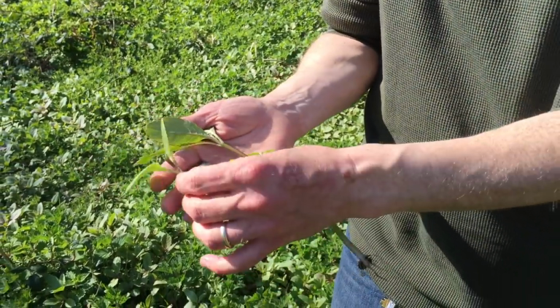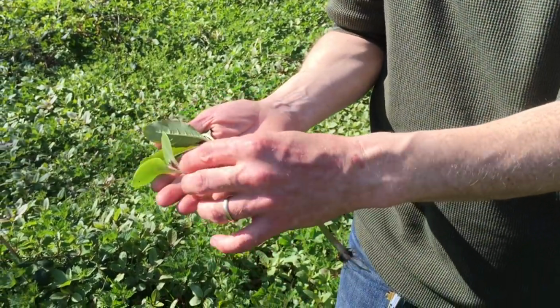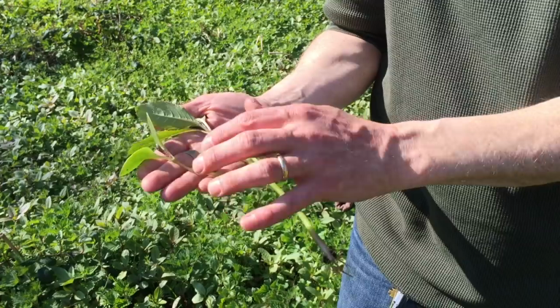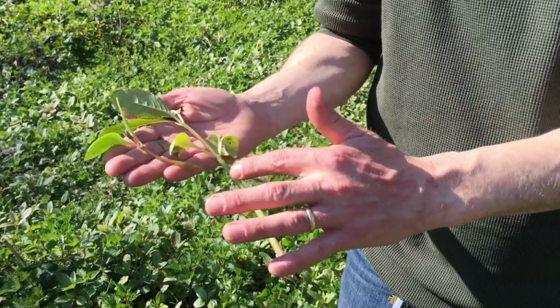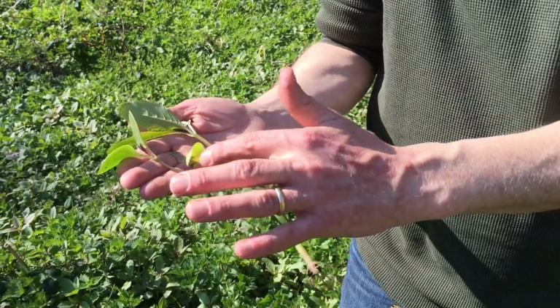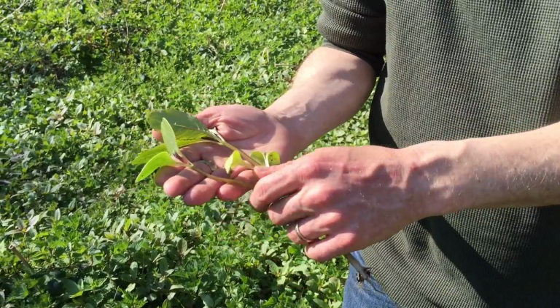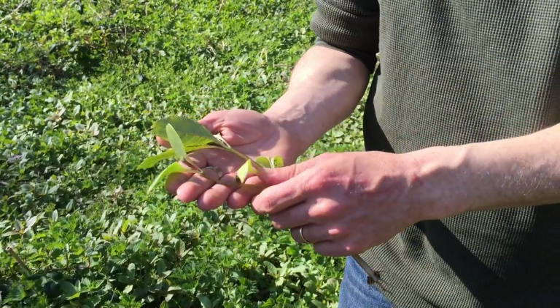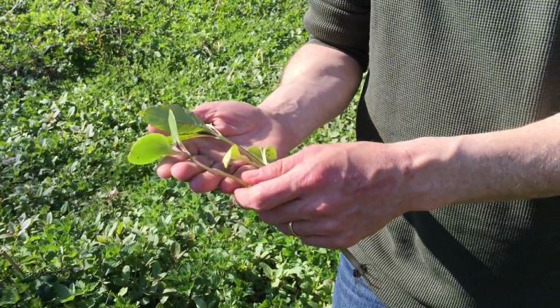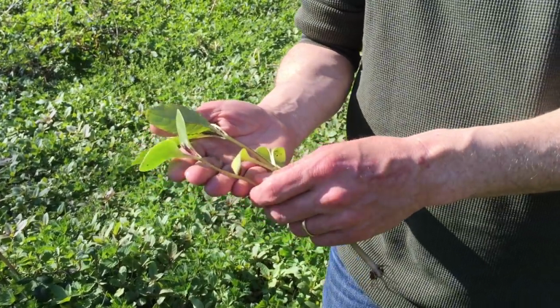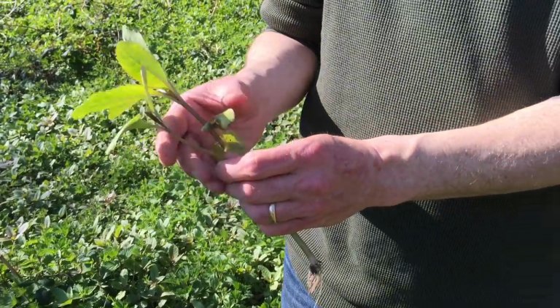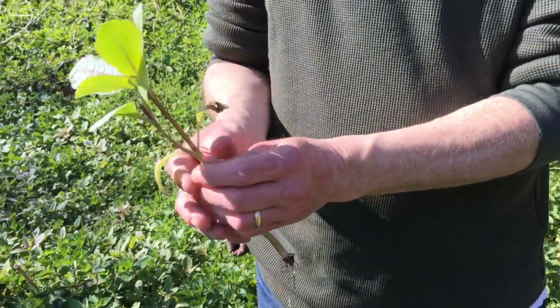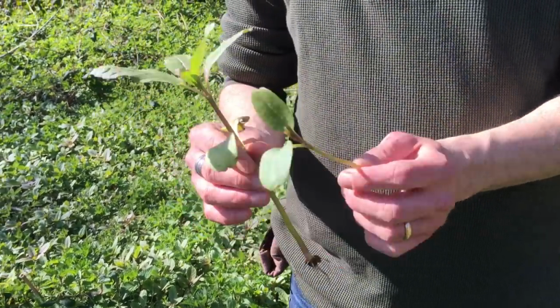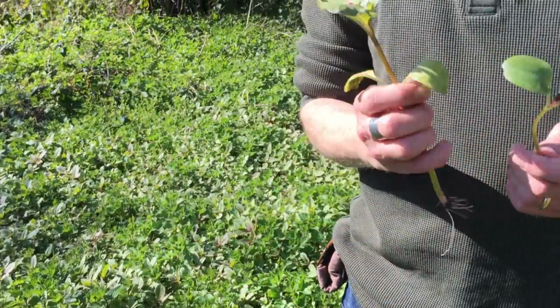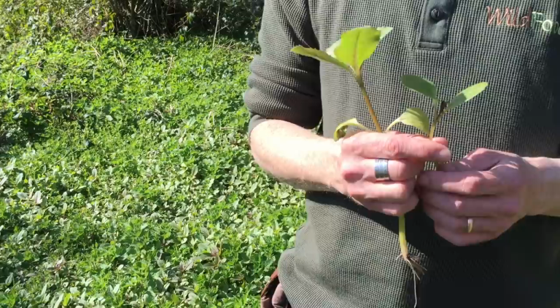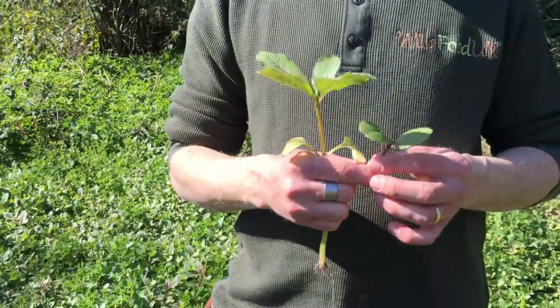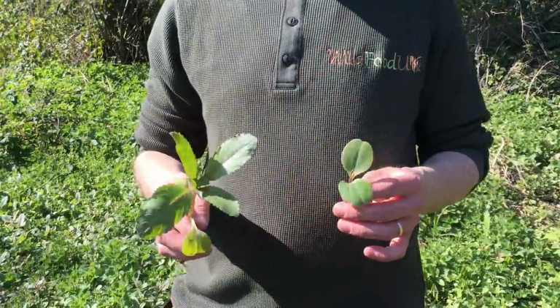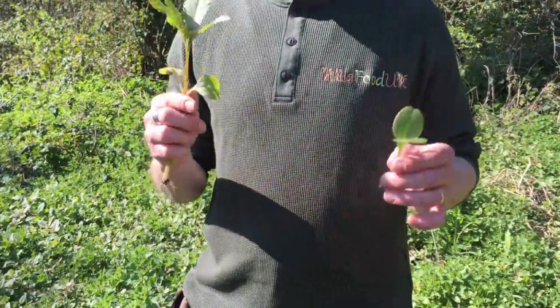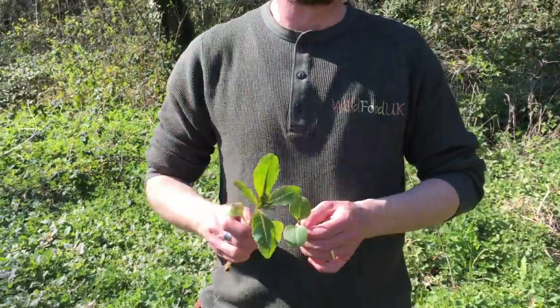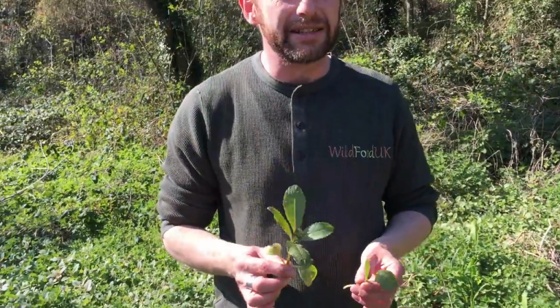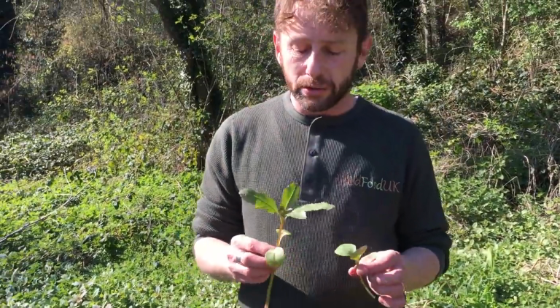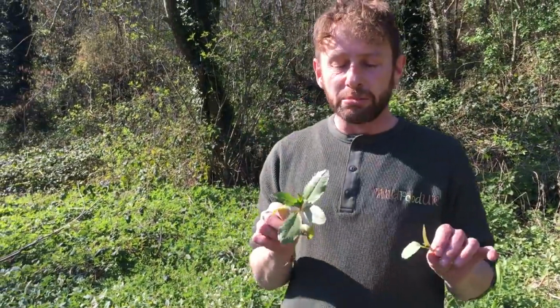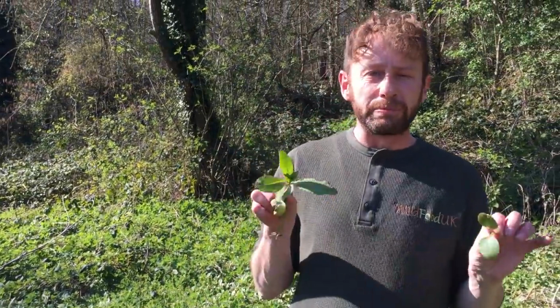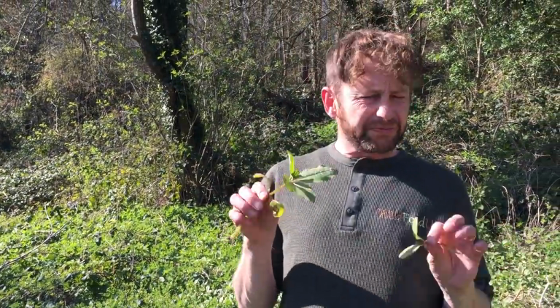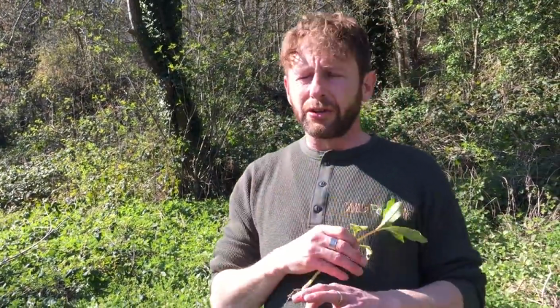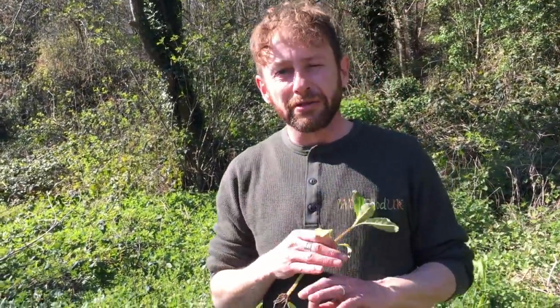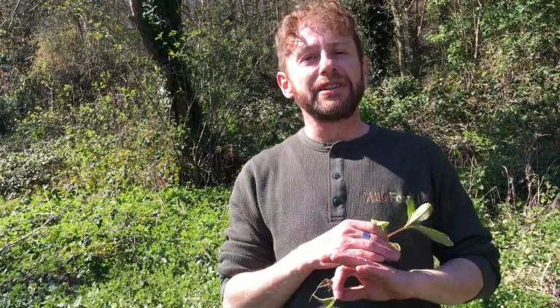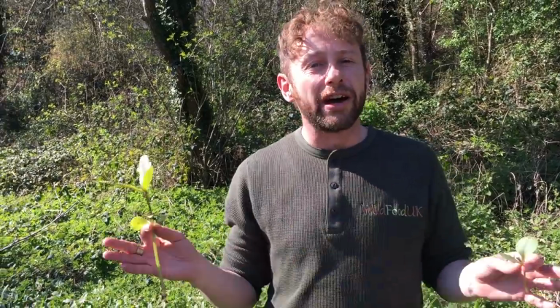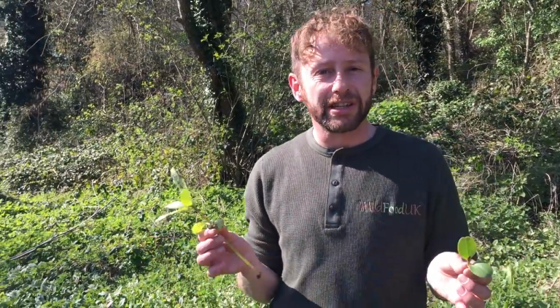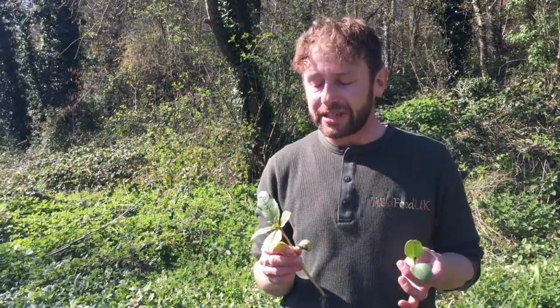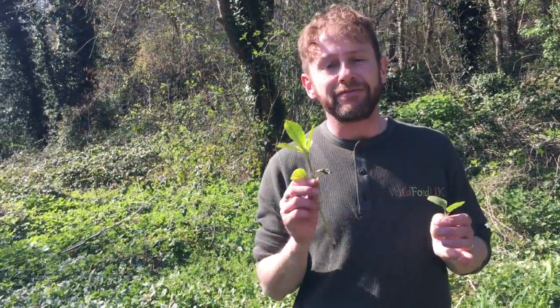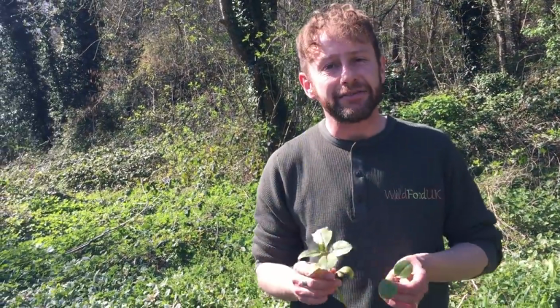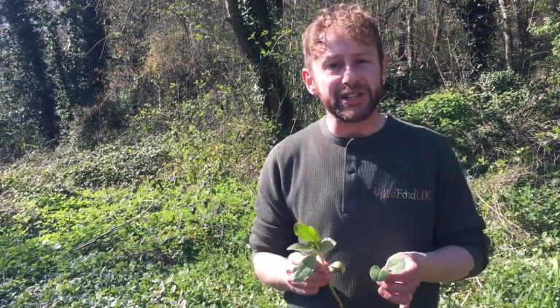You normally get a bit more reddening on the stem than this. Certainly on the very young ones, you can sometimes see an entirely red stem on a plant that I don't really like seeing. It's called Himalayan balsam. It grows on riversides all over the country and it's an invasive species.